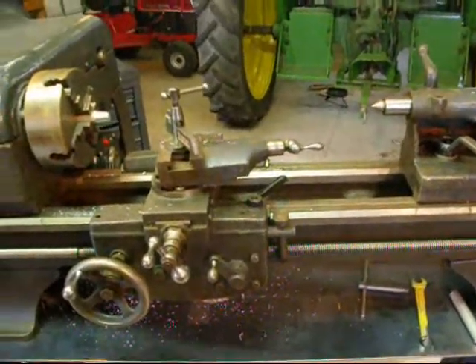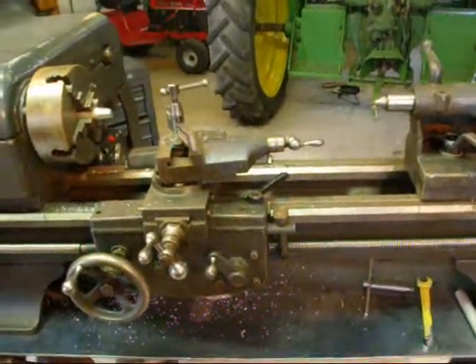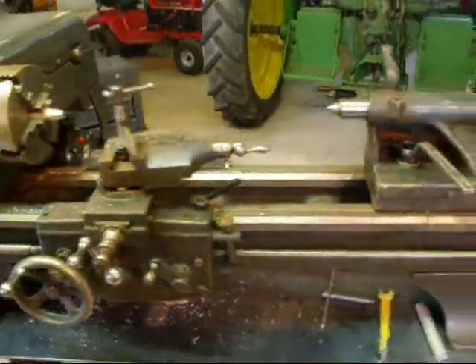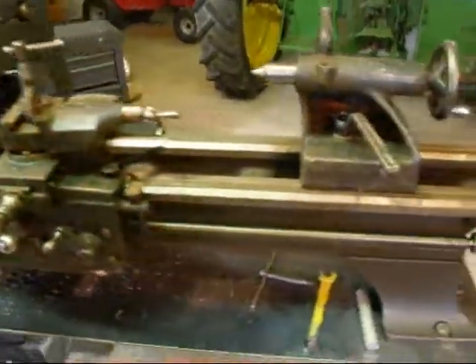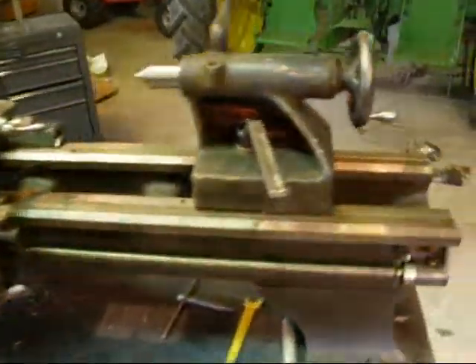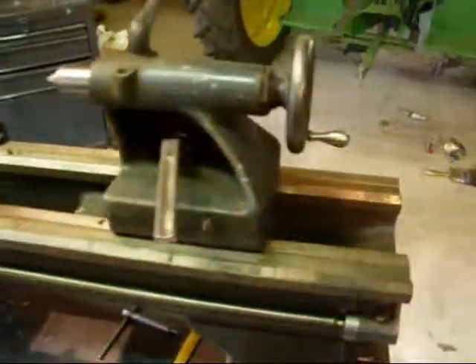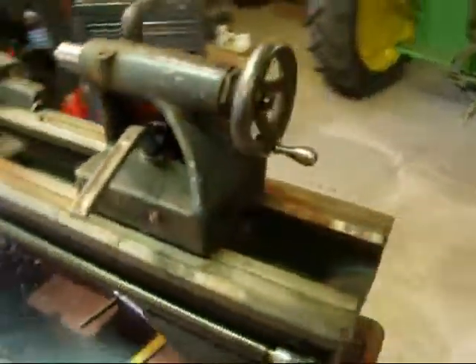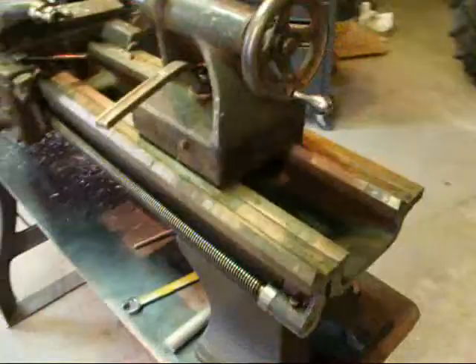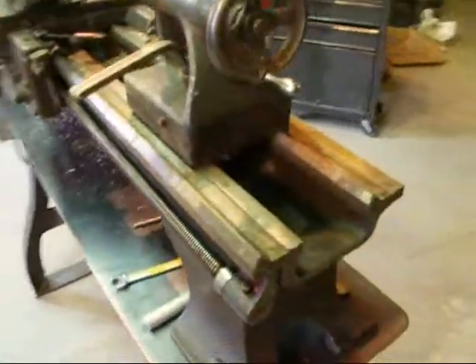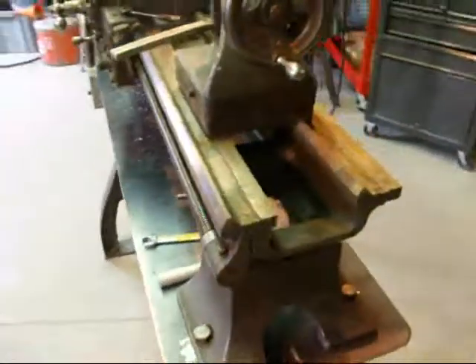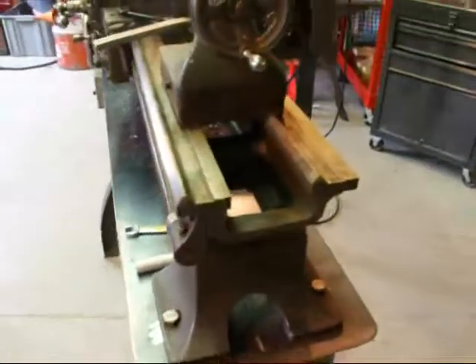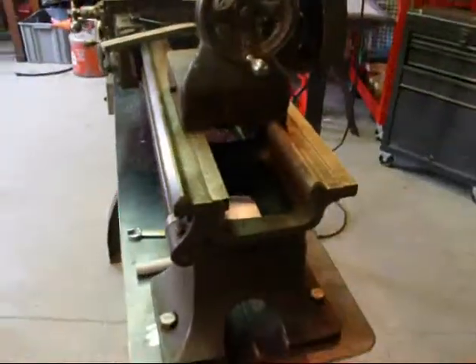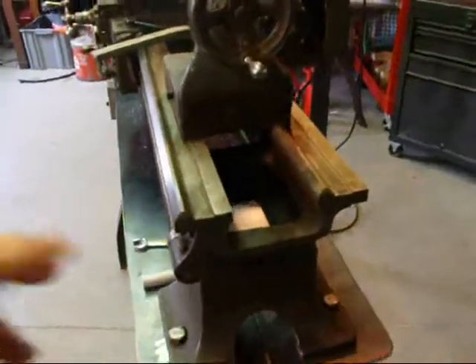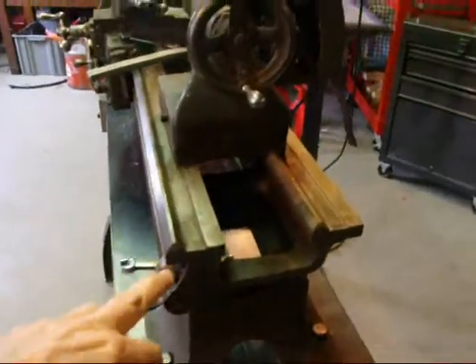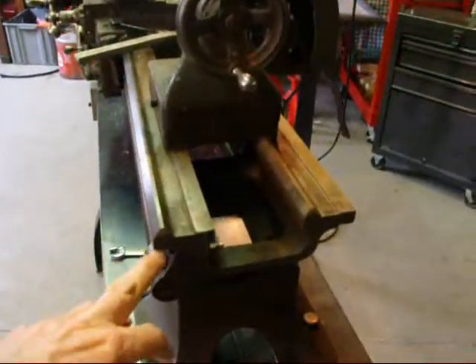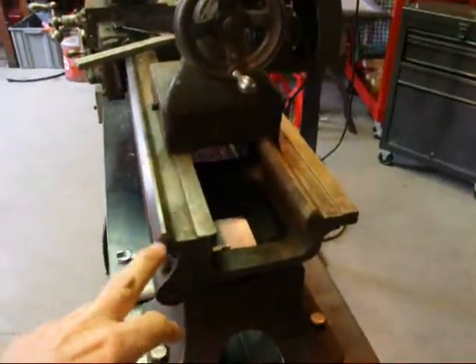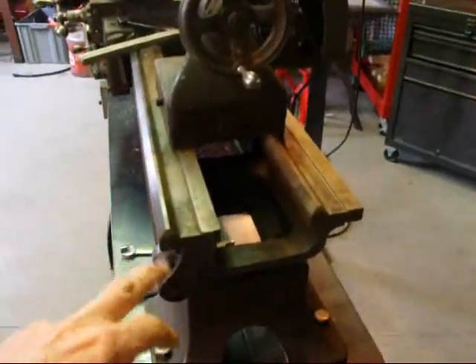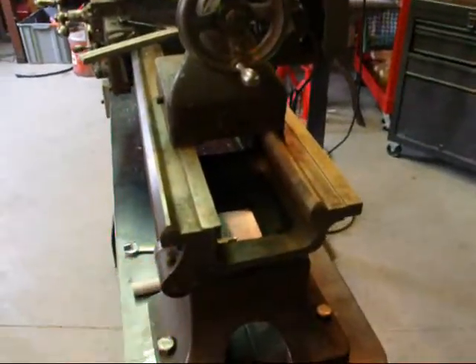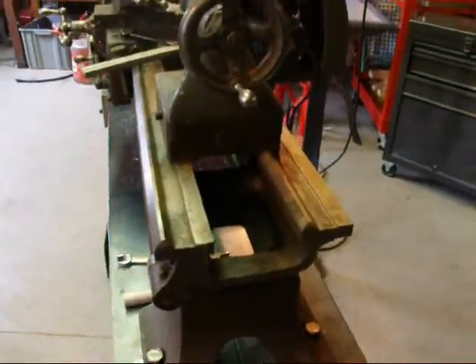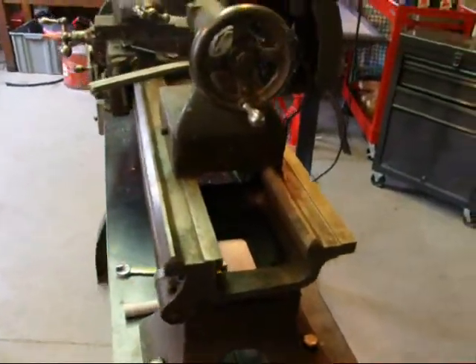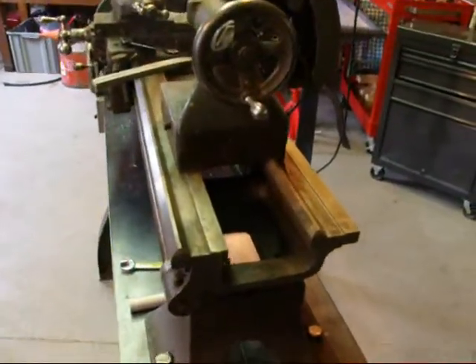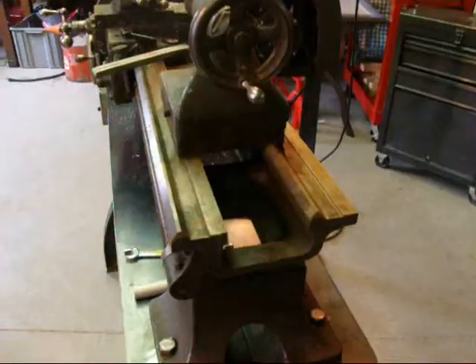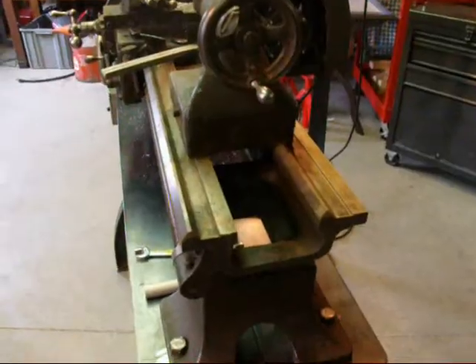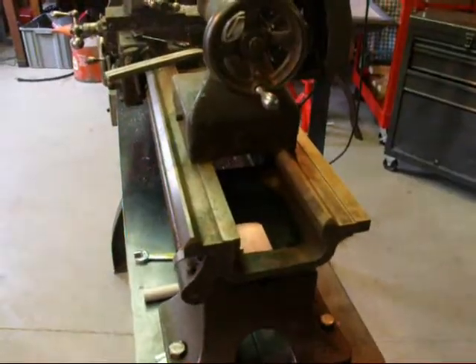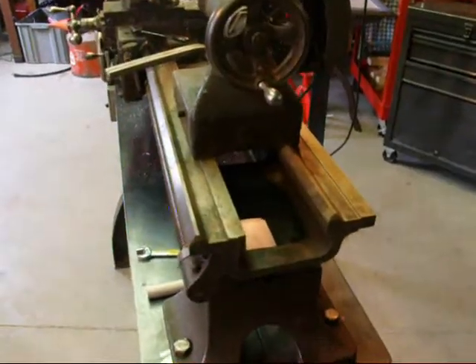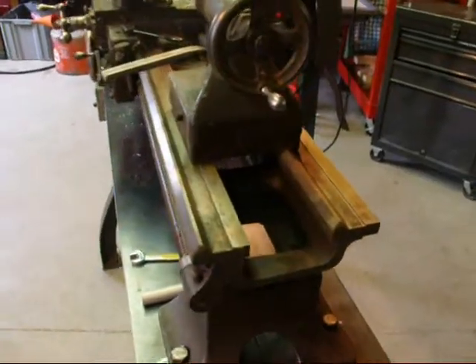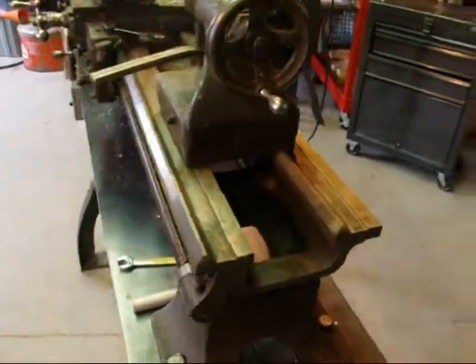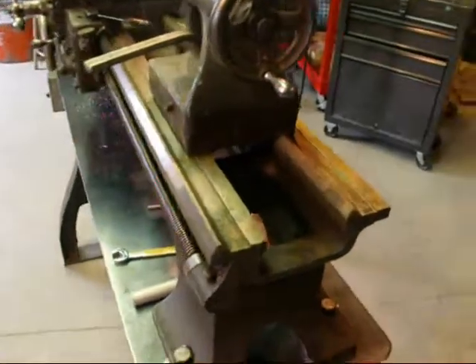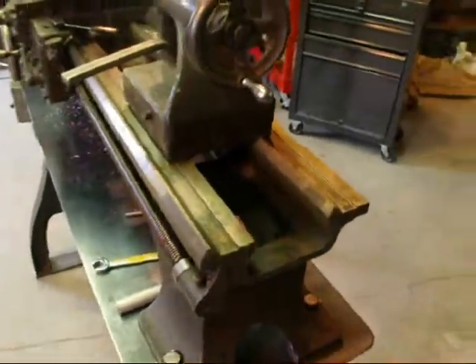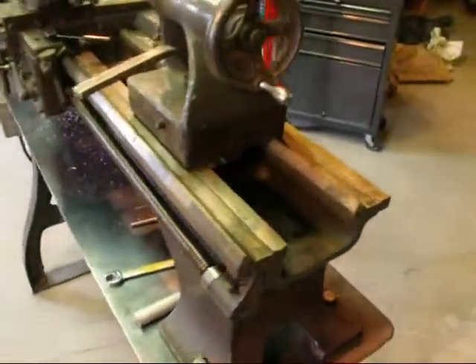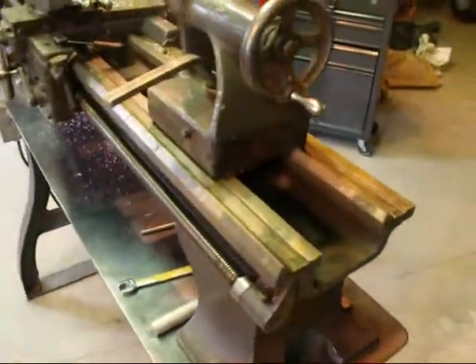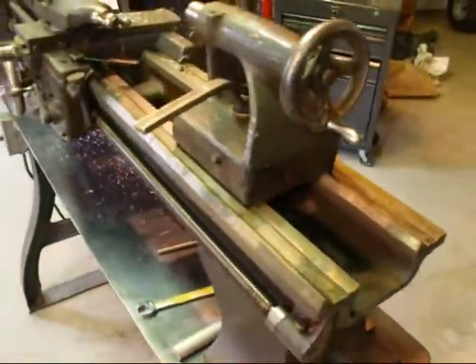This is a nice machine that is very heavily built. It has the V ways like a South Bend, not the flat ways like an Atlas Craftsman lathe.